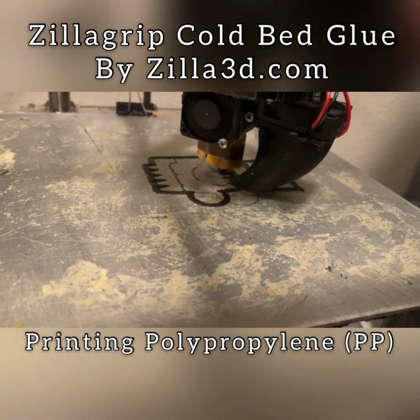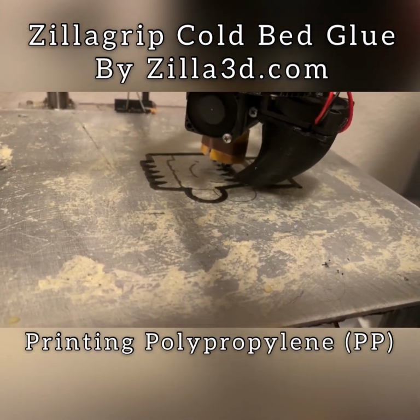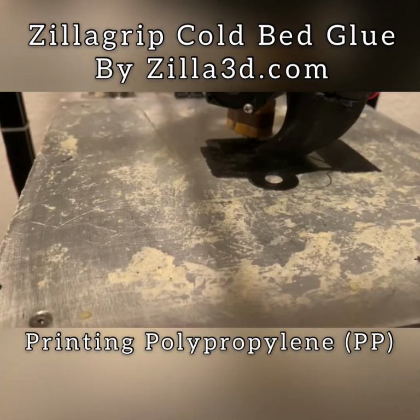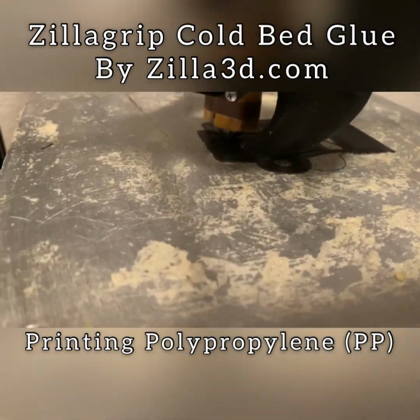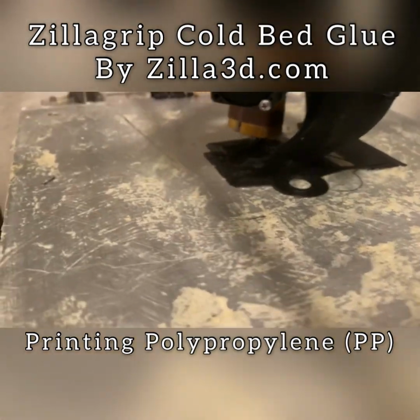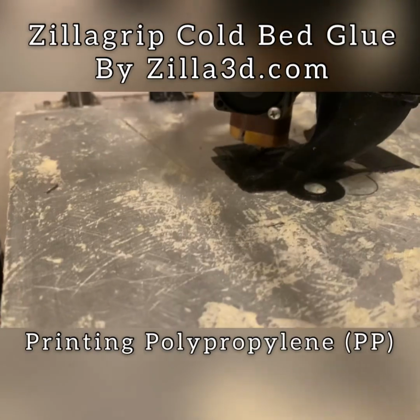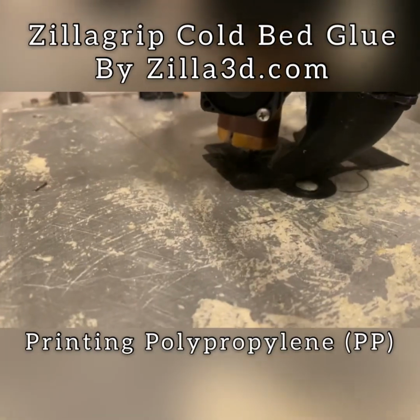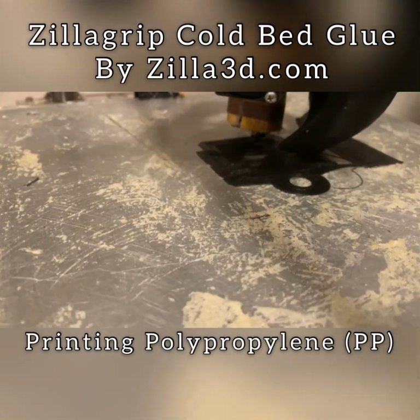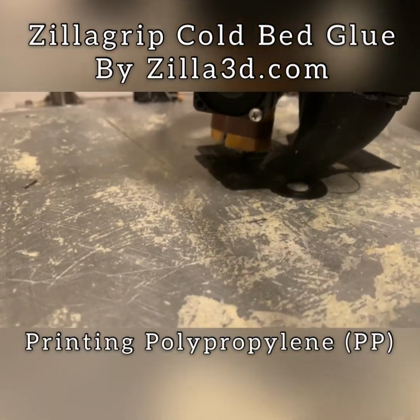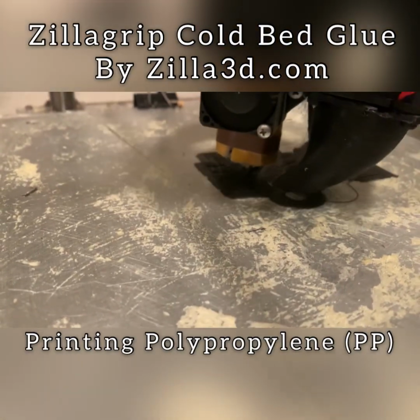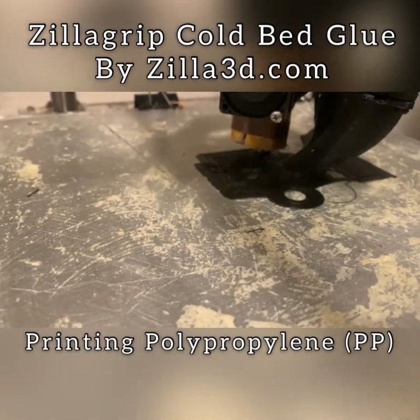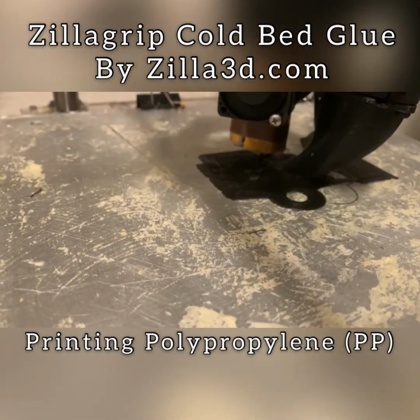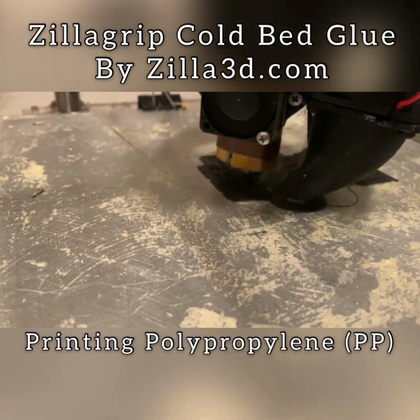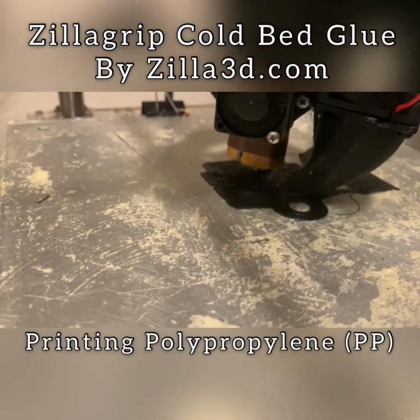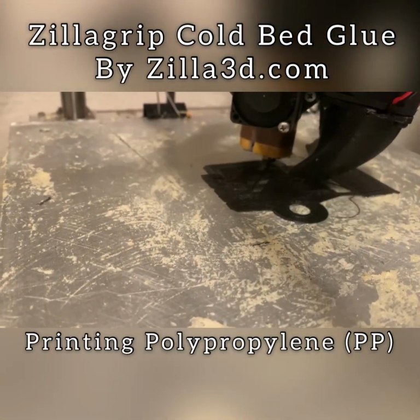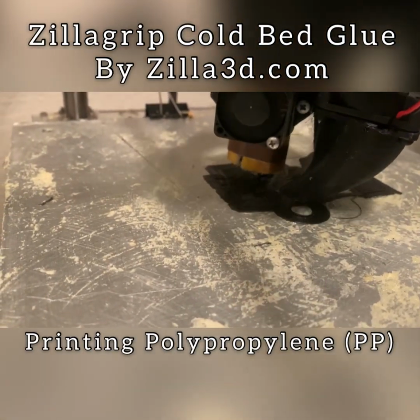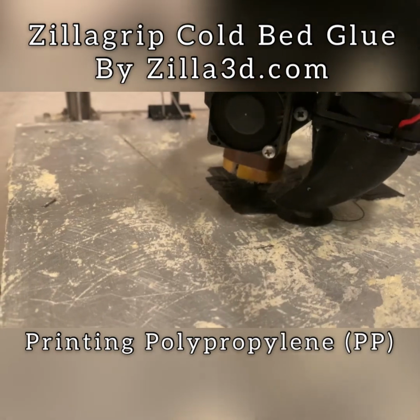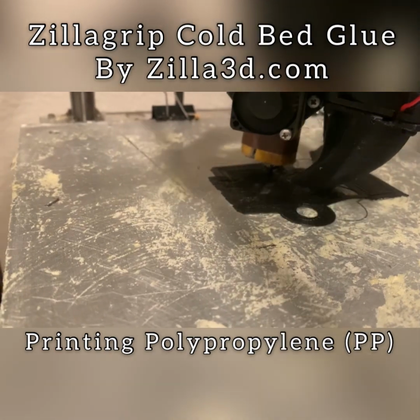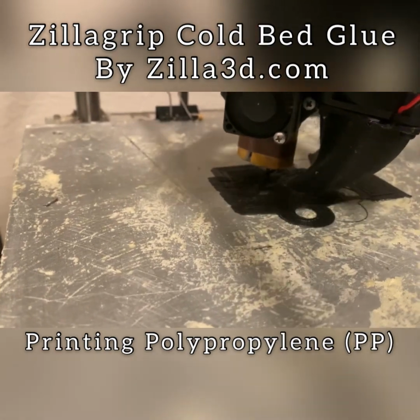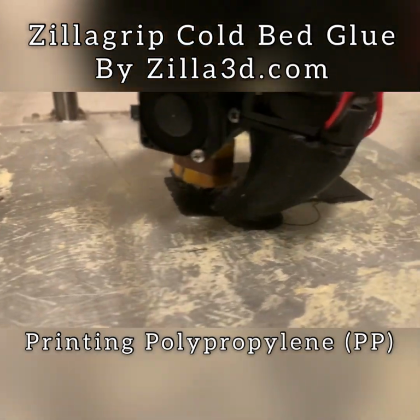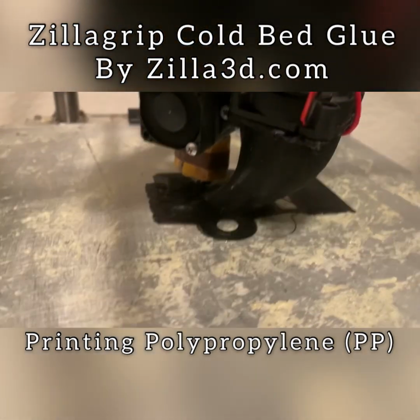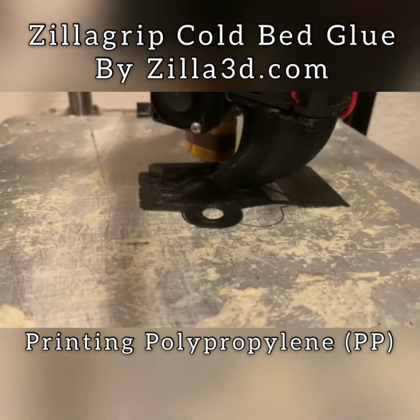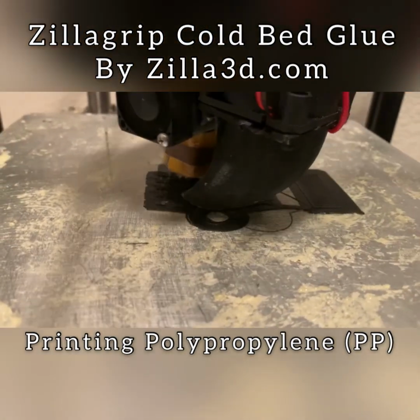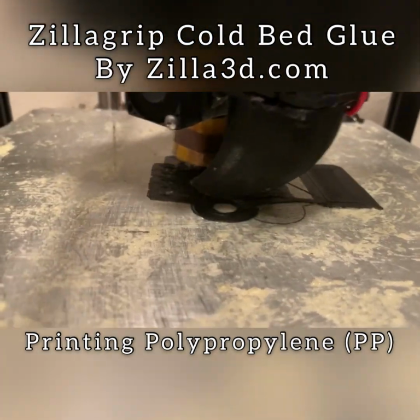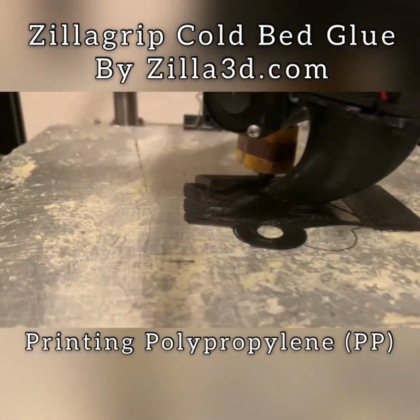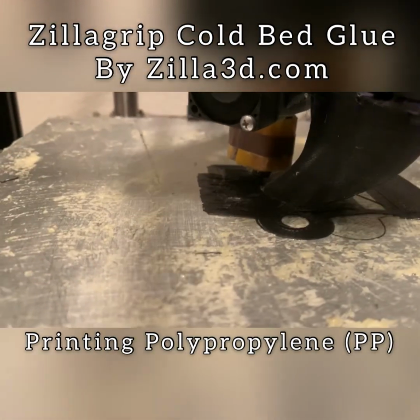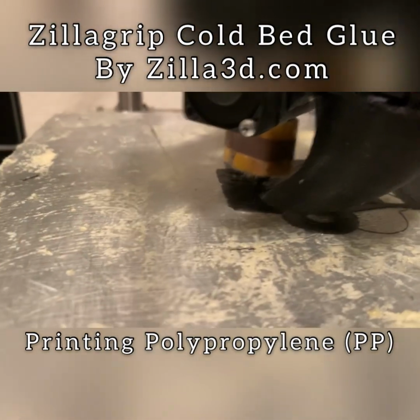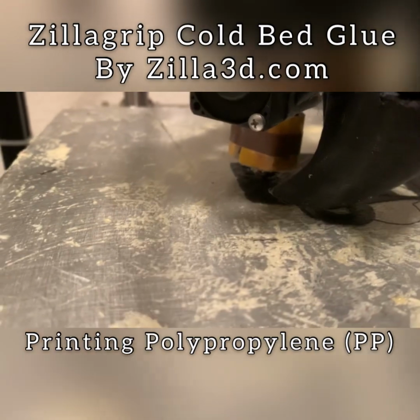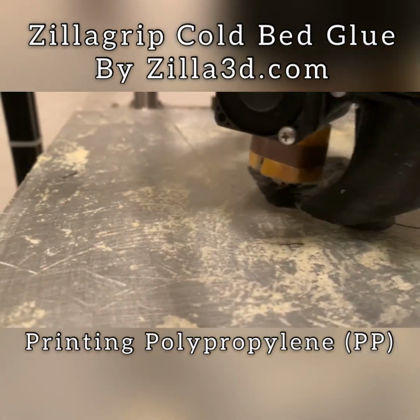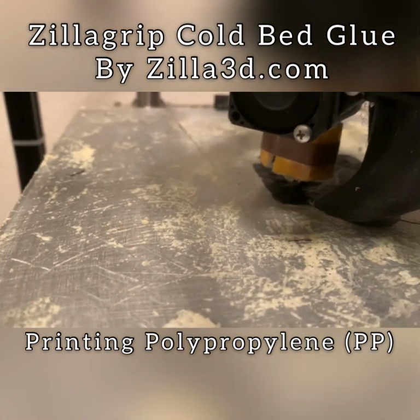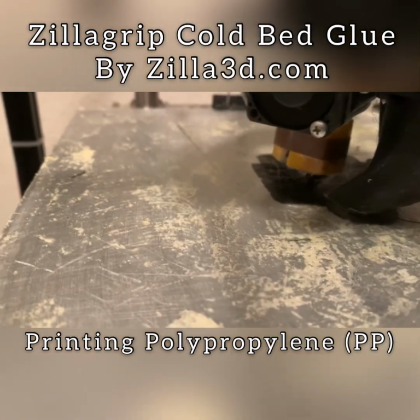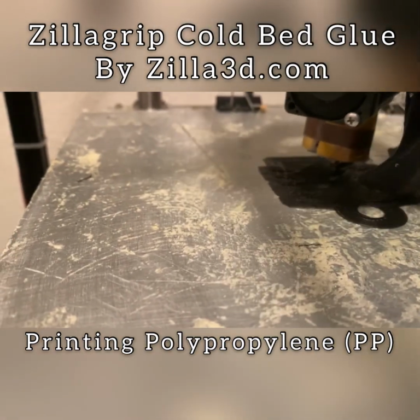You don't need to have an enclosure. You don't need to heat the enclosure. You can print polypropylene — one of the best plastics for making useful items, especially things that have to move like robotics.